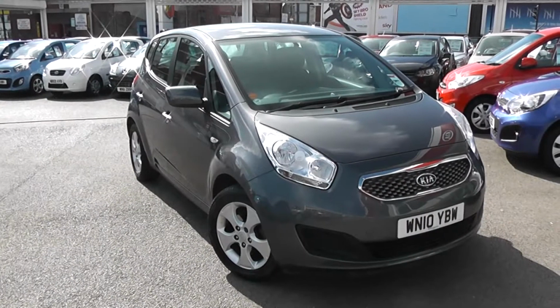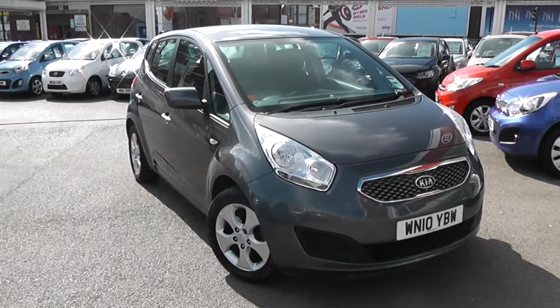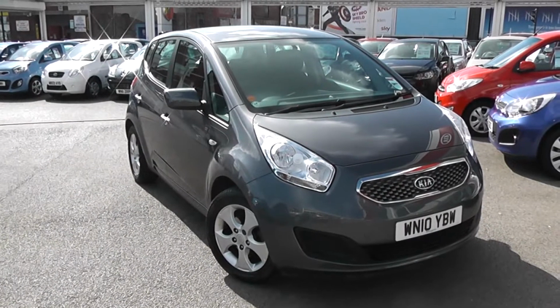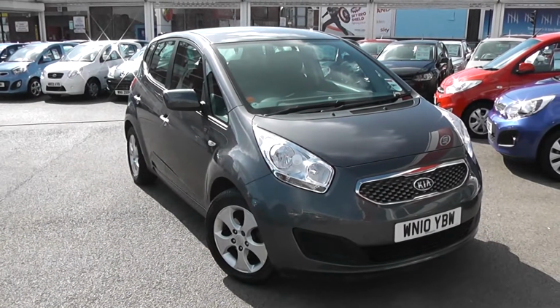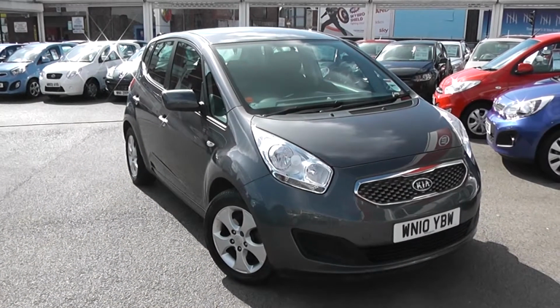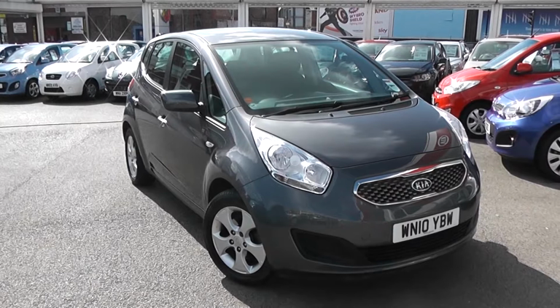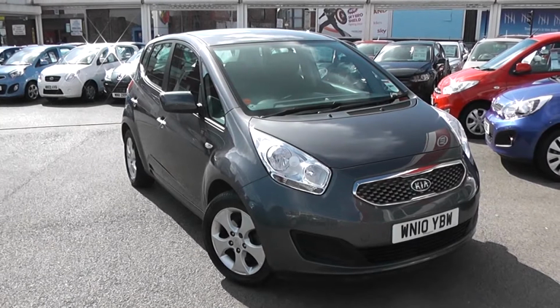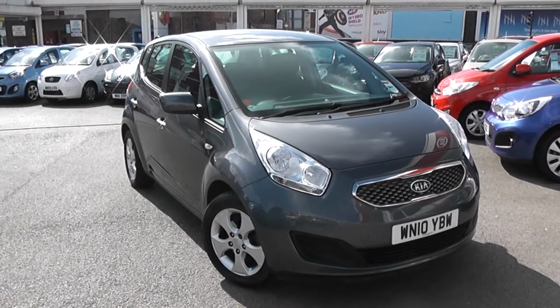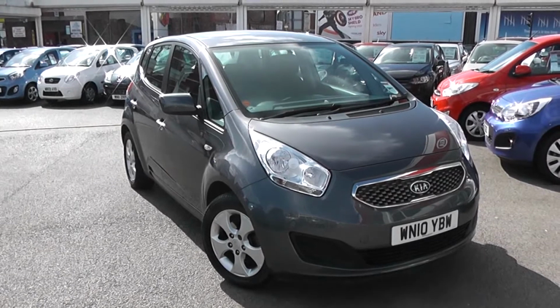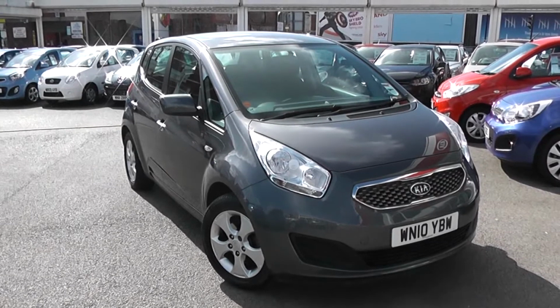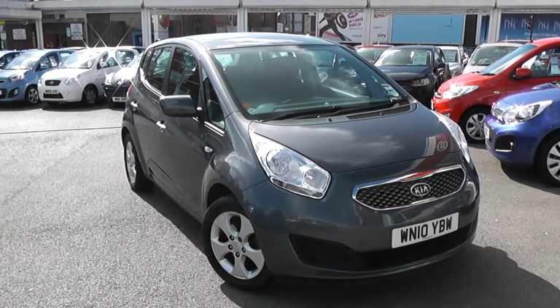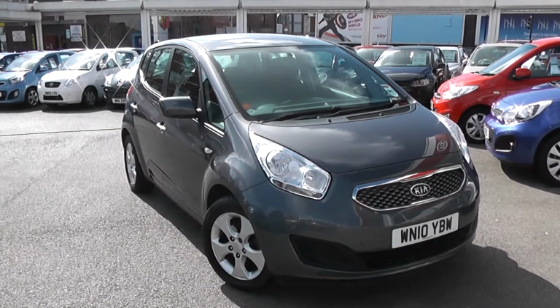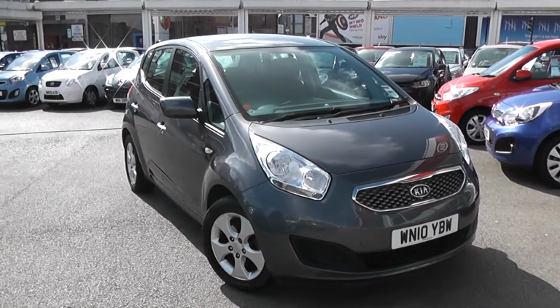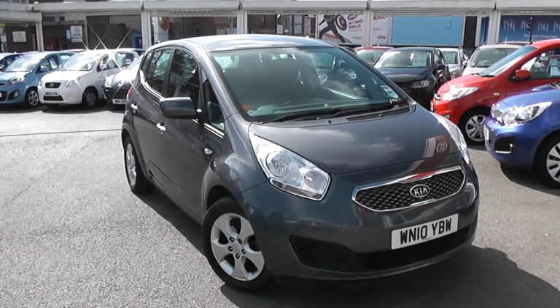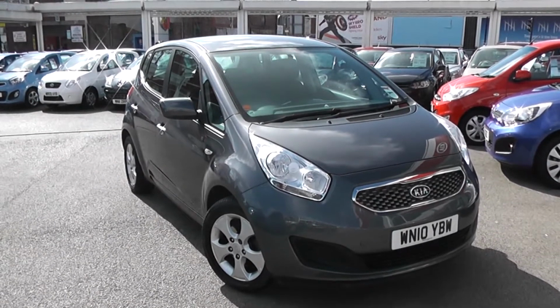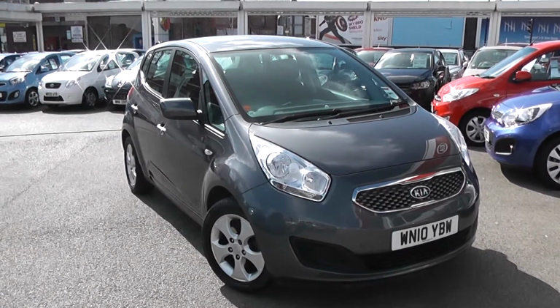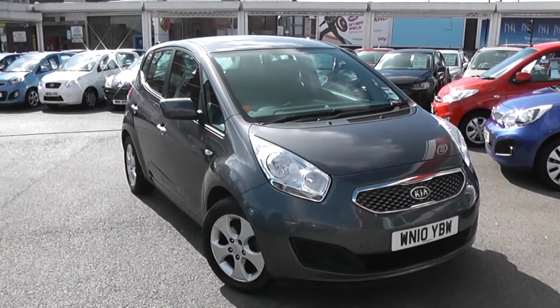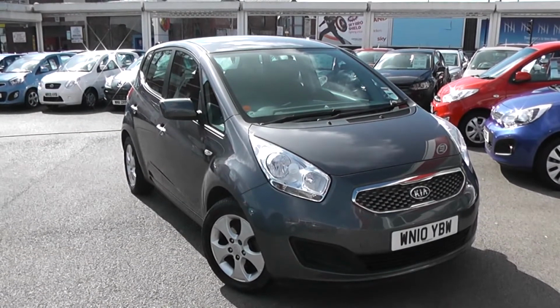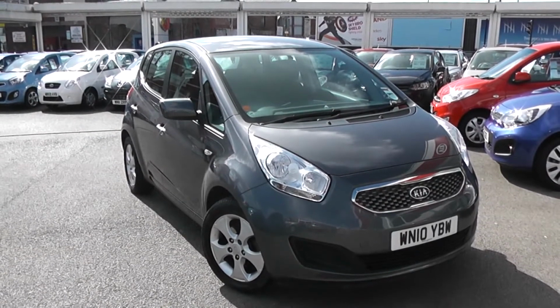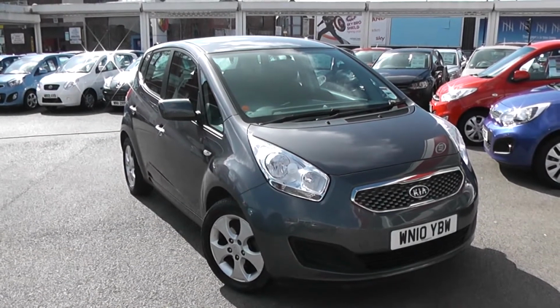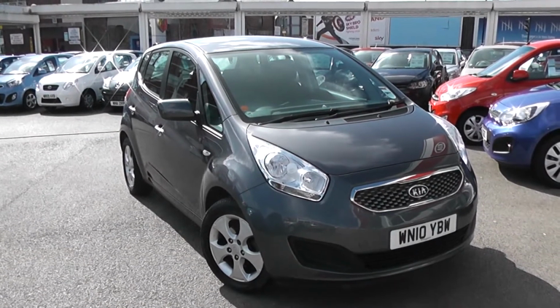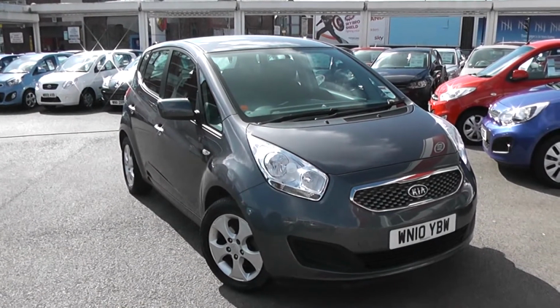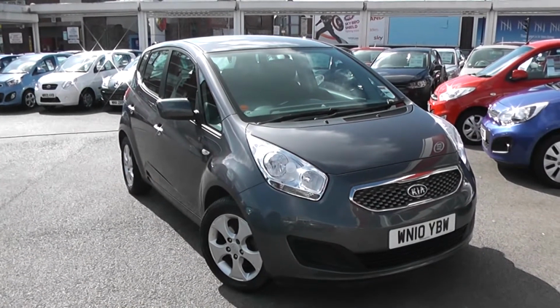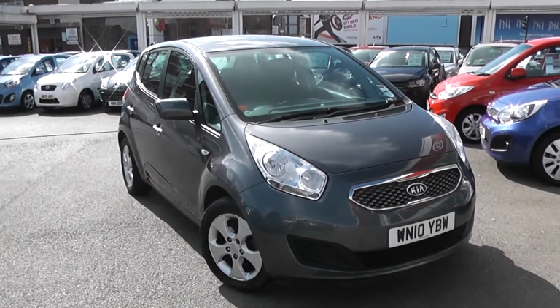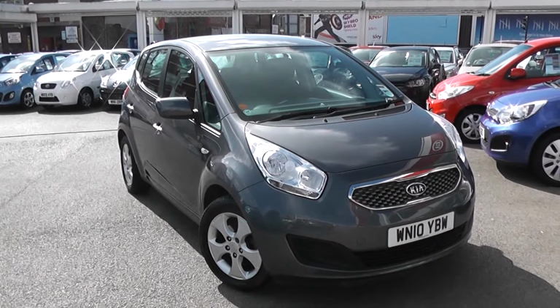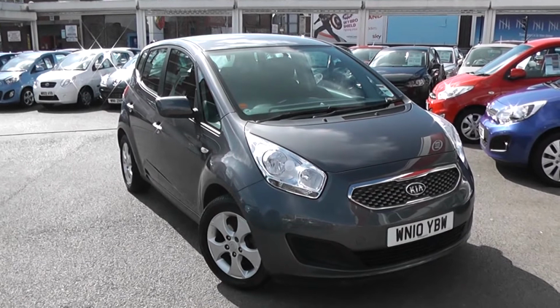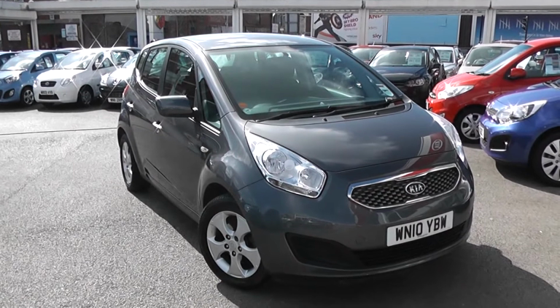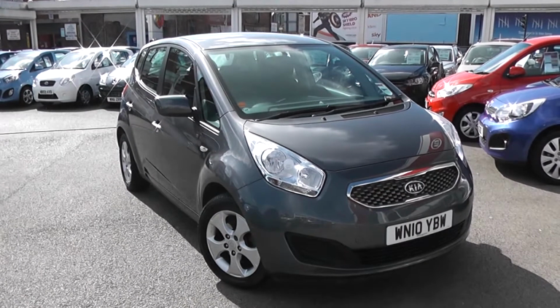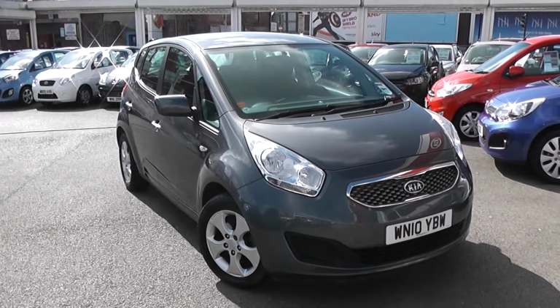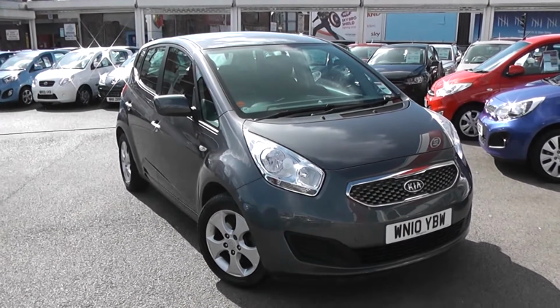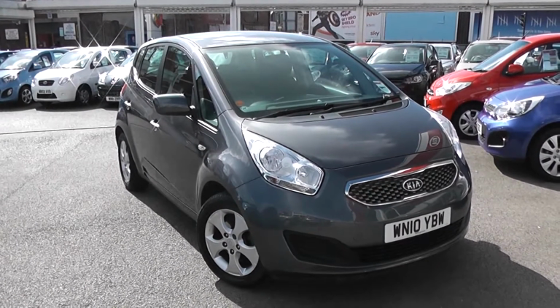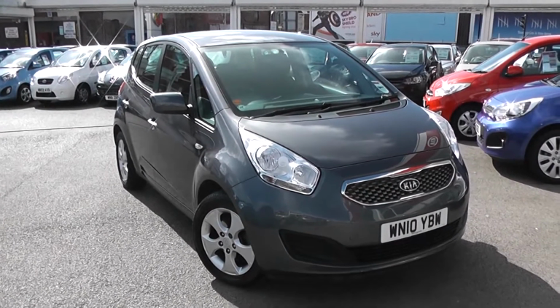Welcome to Wessex Garage's Used Cars Online. We have the Kia Venga 2. This car is registered to a template. It's a 1.4 litre petrol with manual transmission and it's finished in grey.